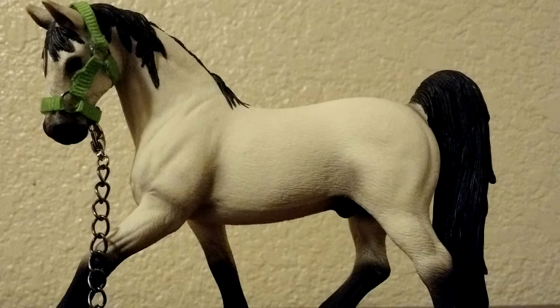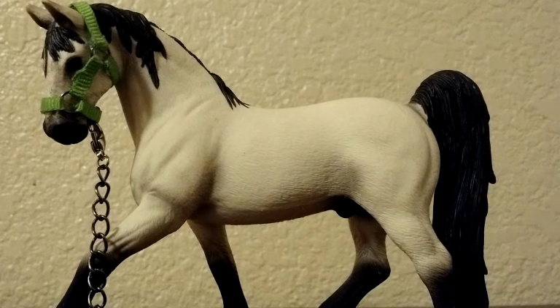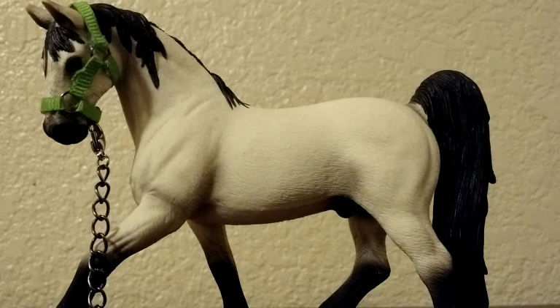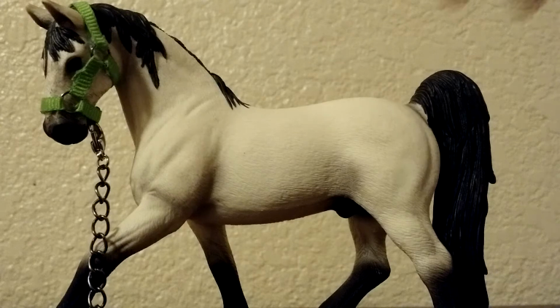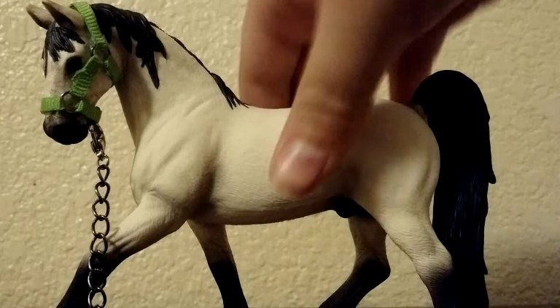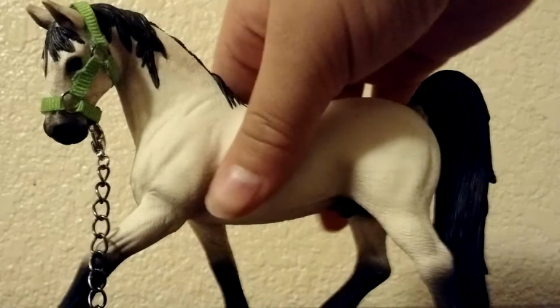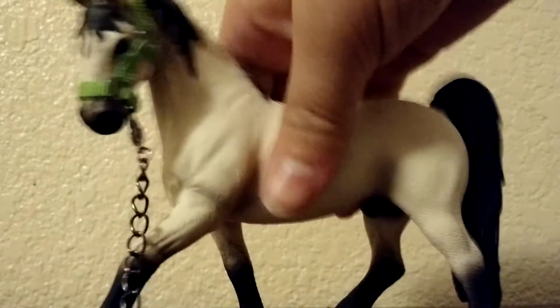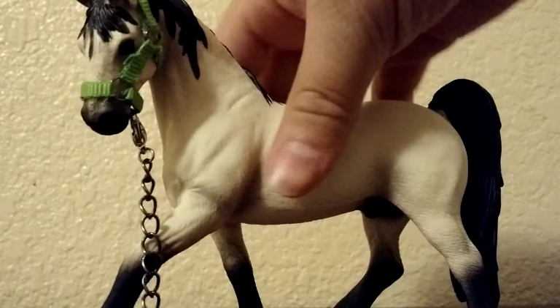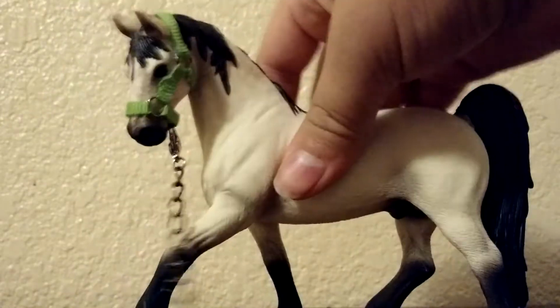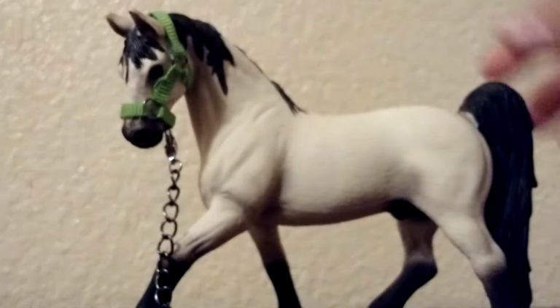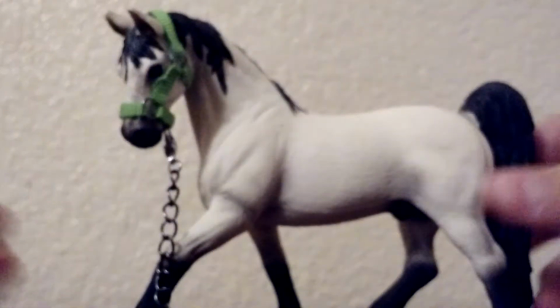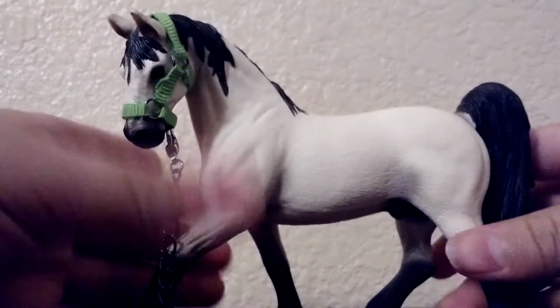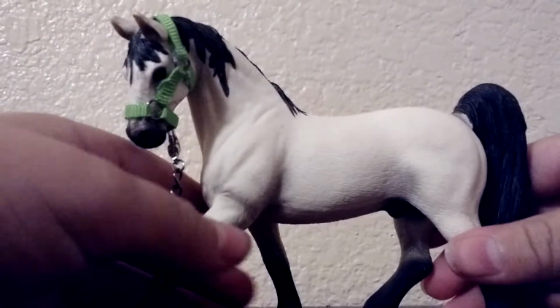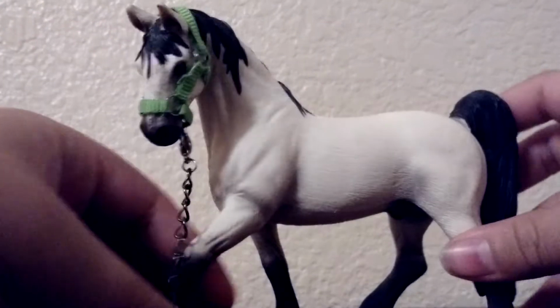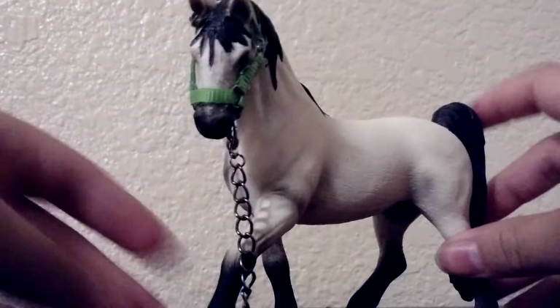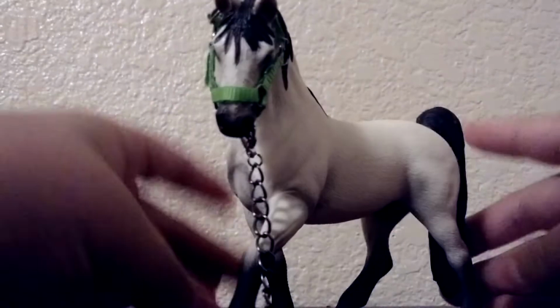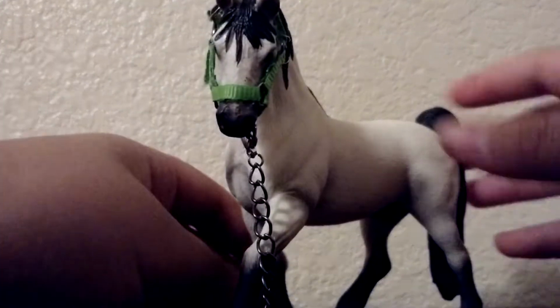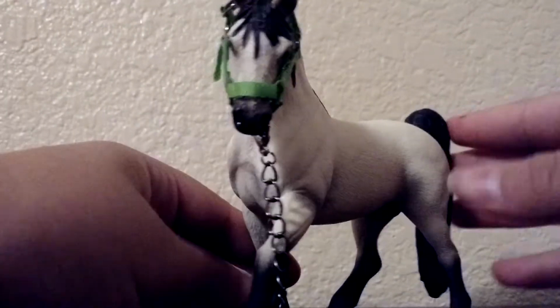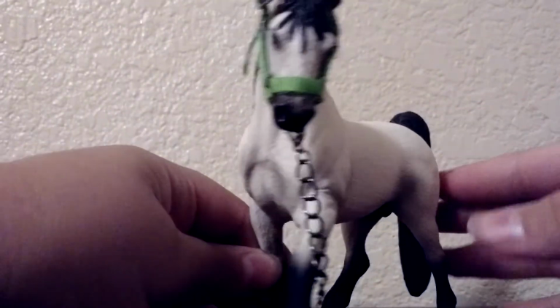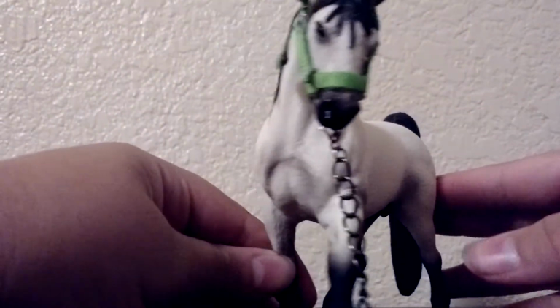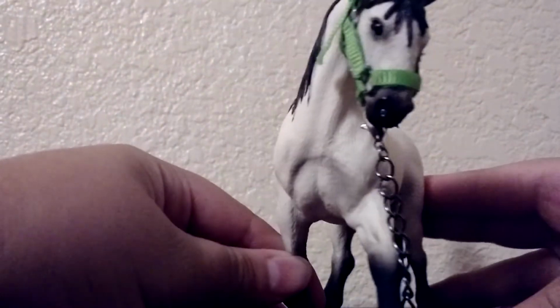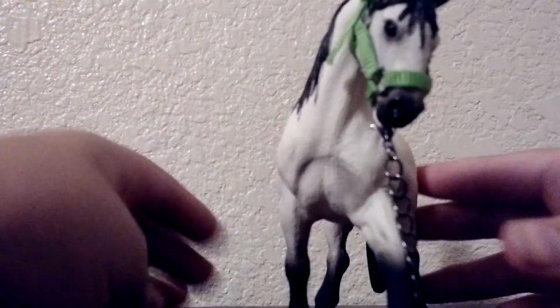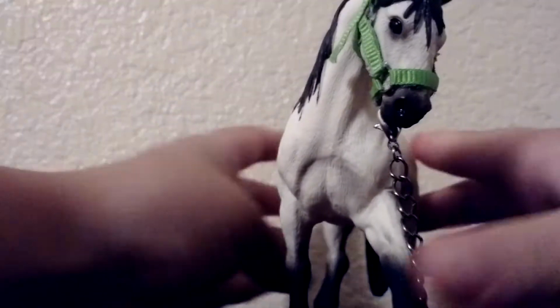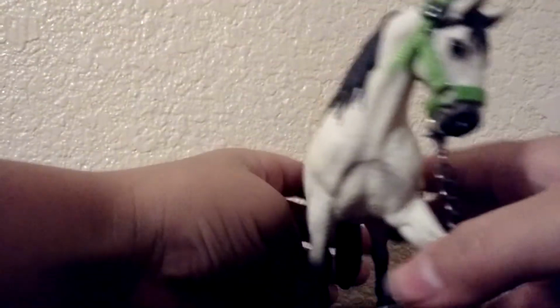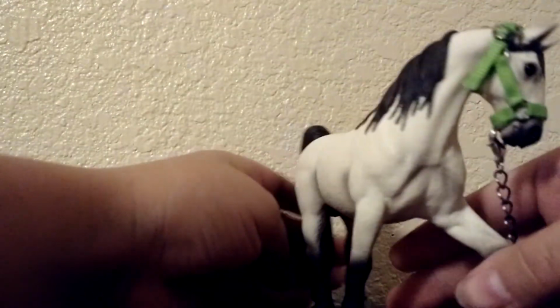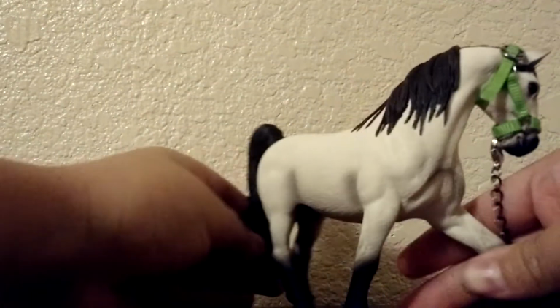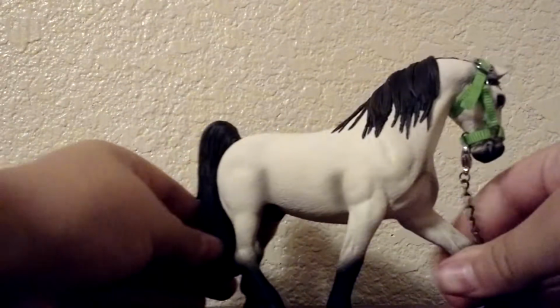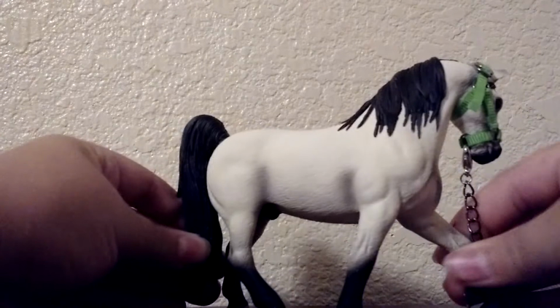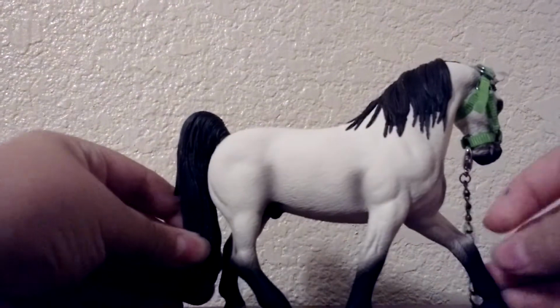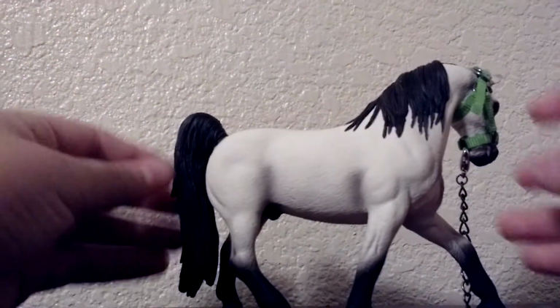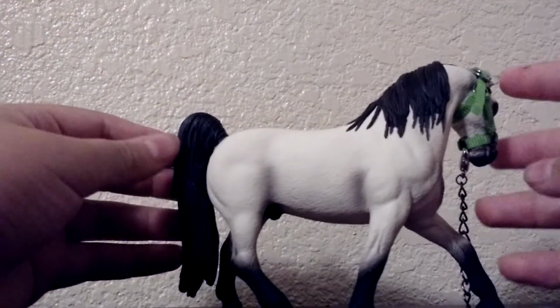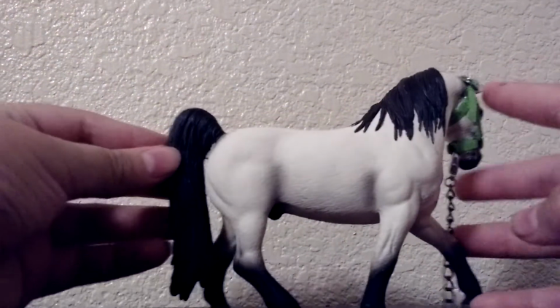Hi guys, we're going to be doing a 2015 model review, and today's model review is going to be on the Tennessee Walker Stallion. He is a 2015 model.